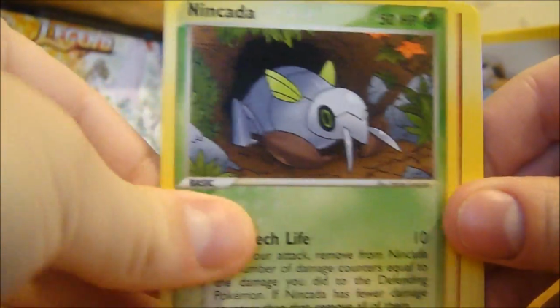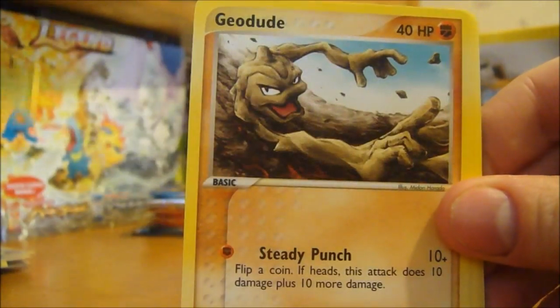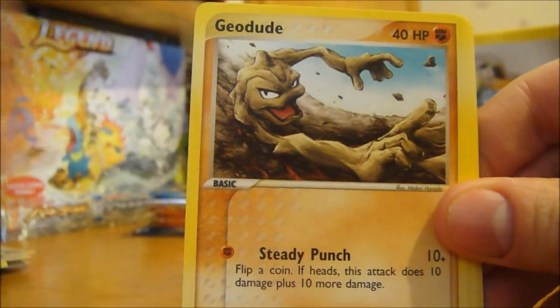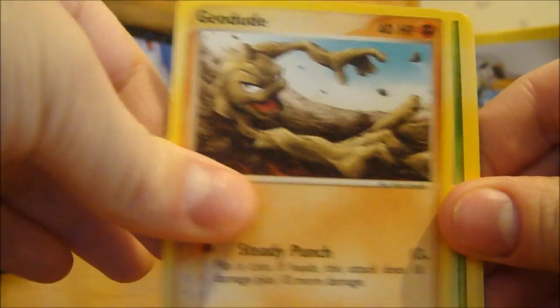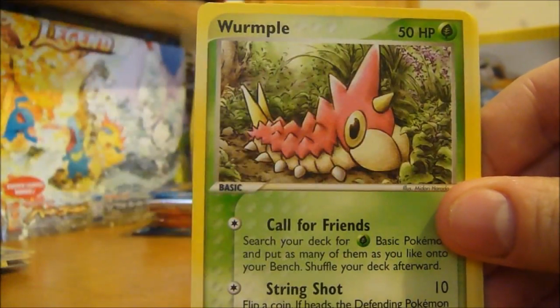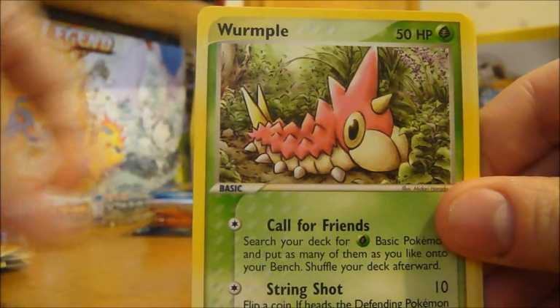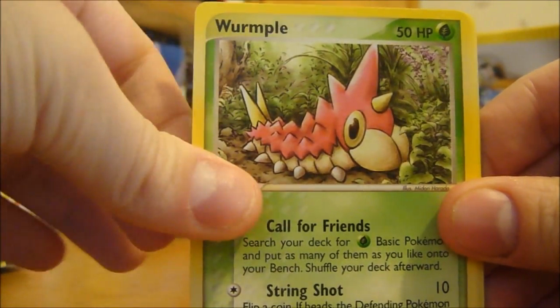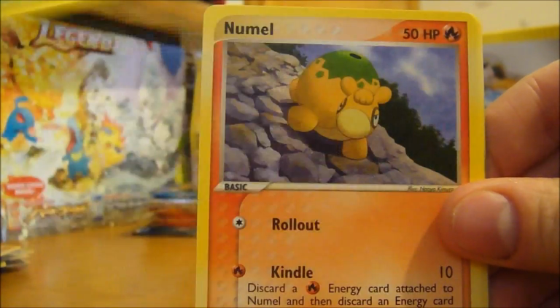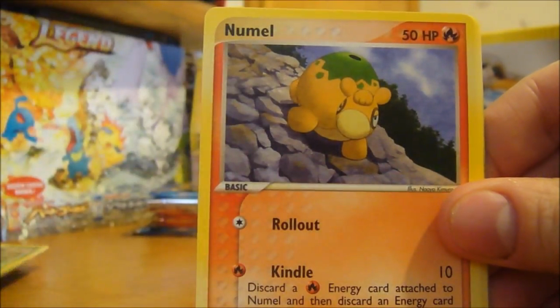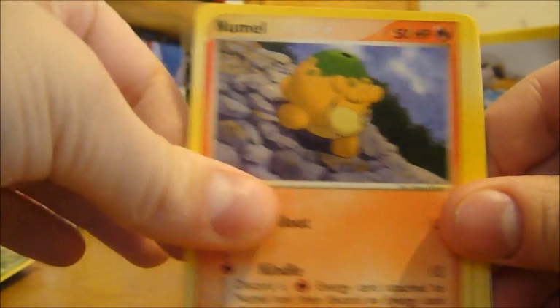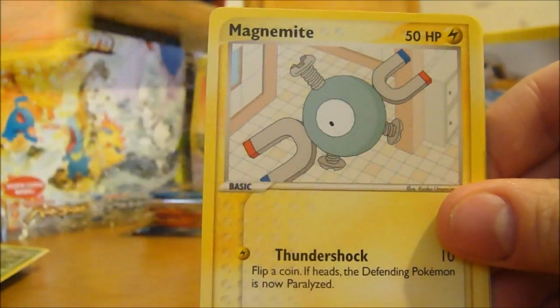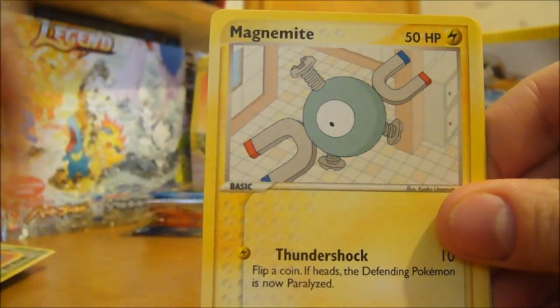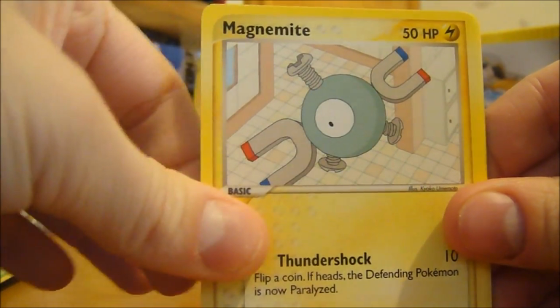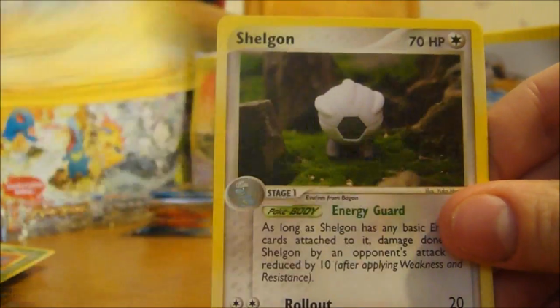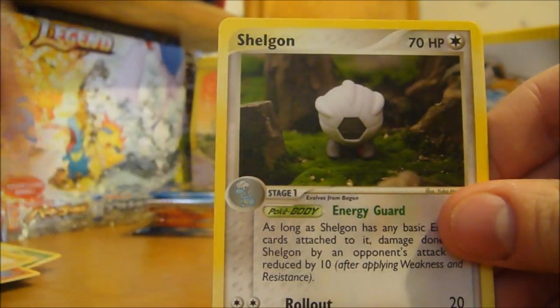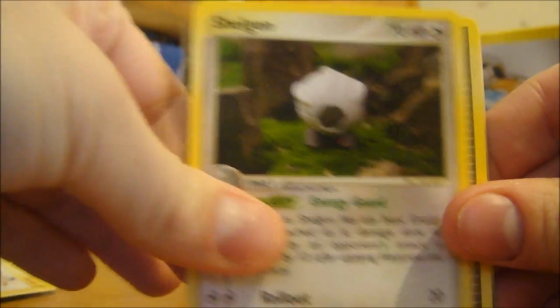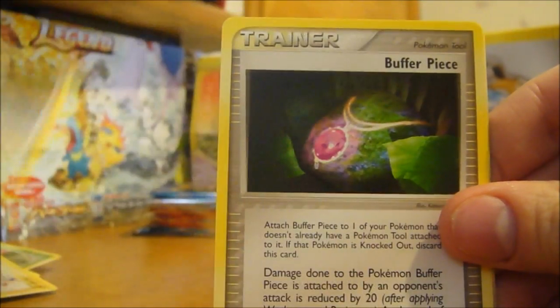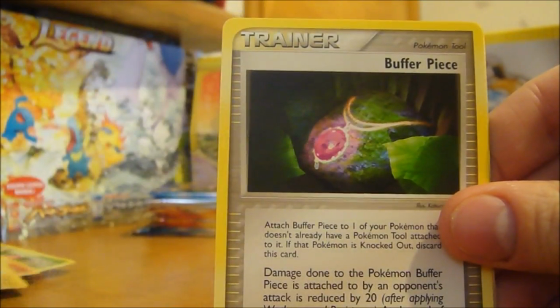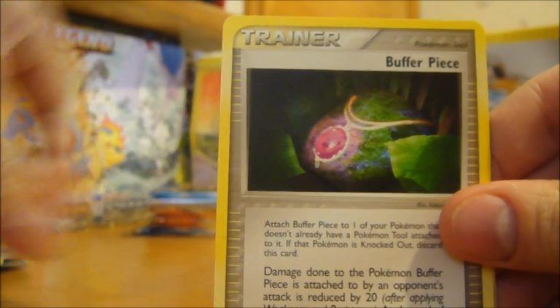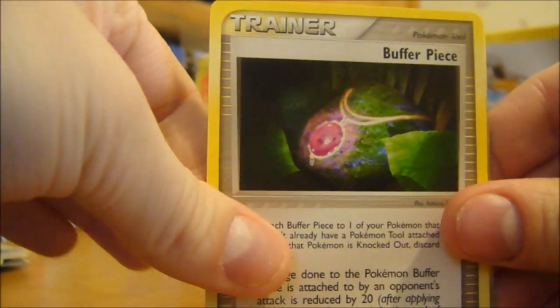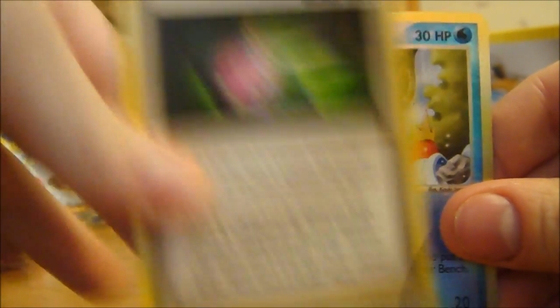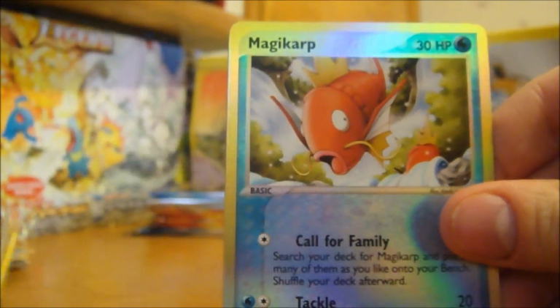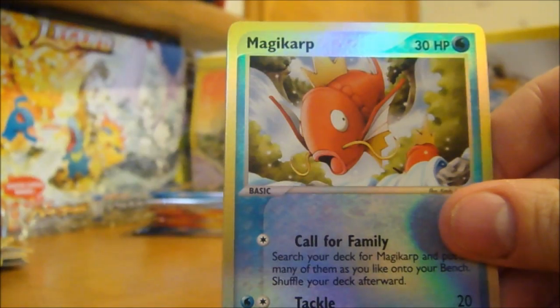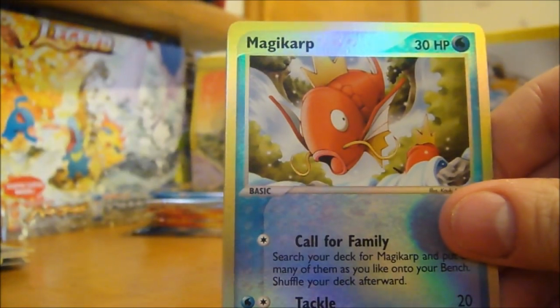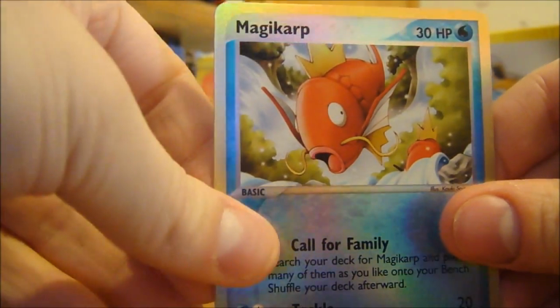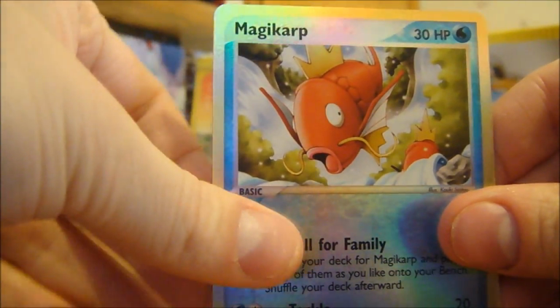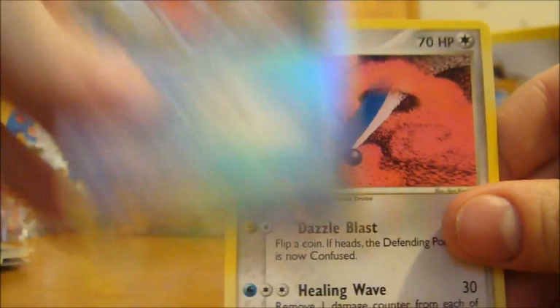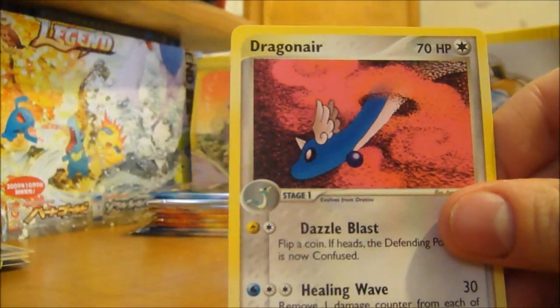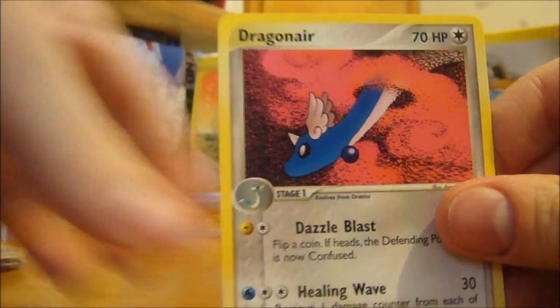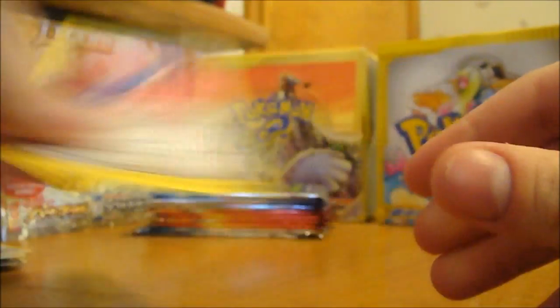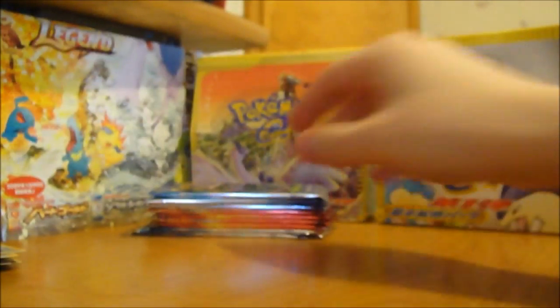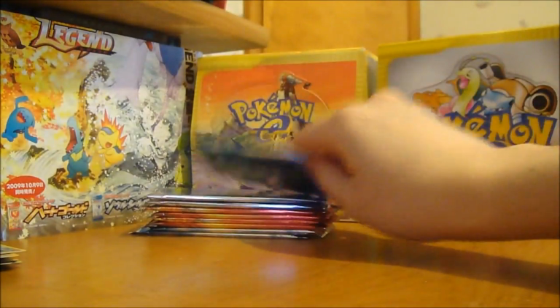Kato, Geodude, Warple, Numal, Magnemite, Shell Gun, Buffer Piece - nice - Magikarp Reverse, and a Dragonair. Nothing new there.